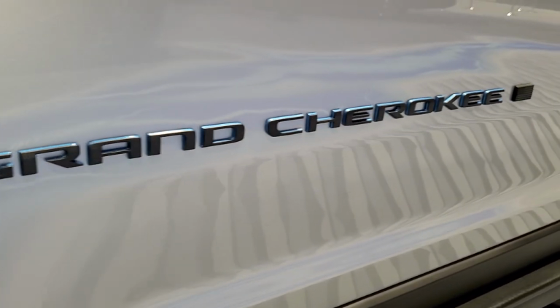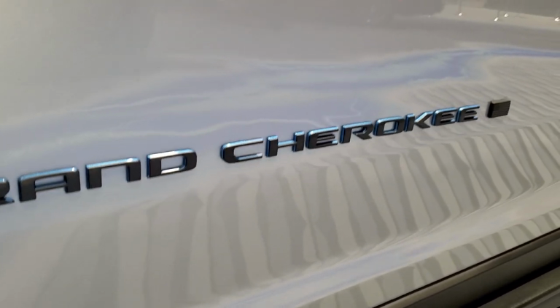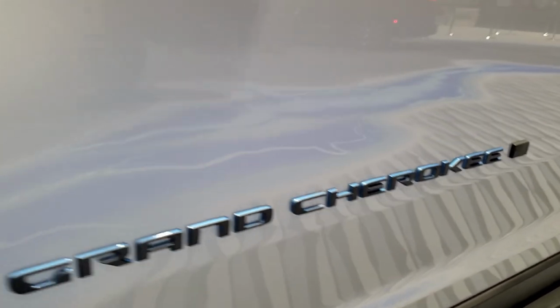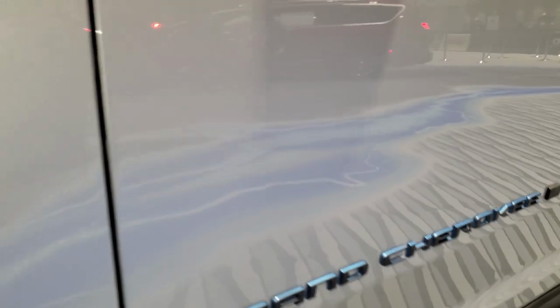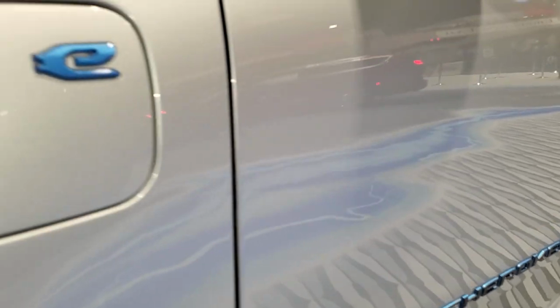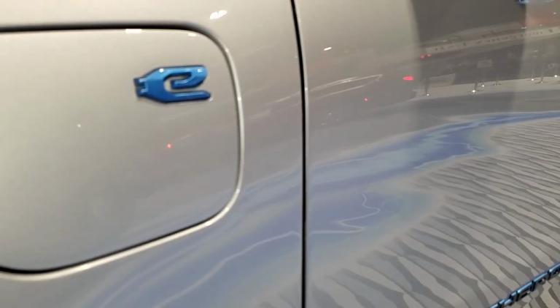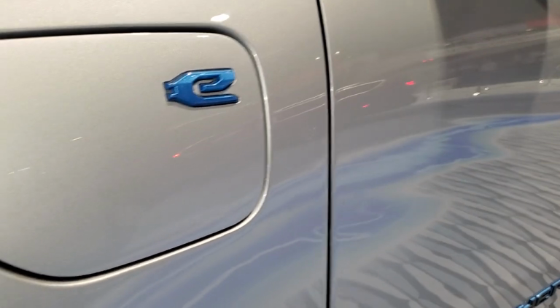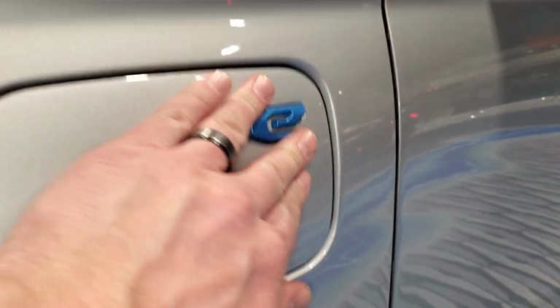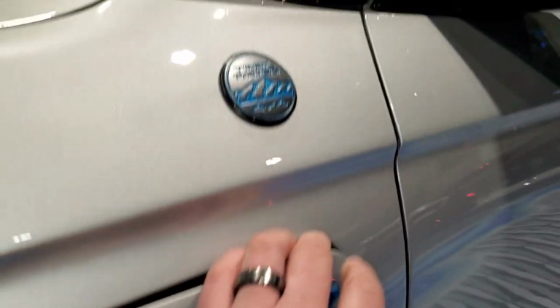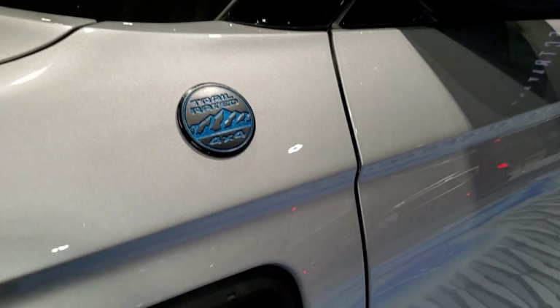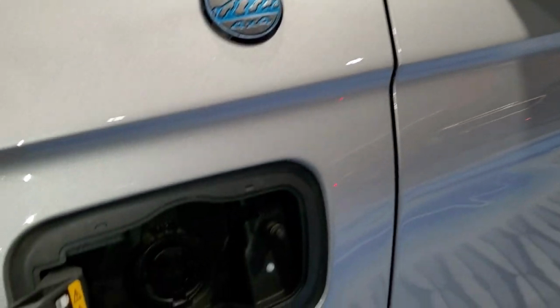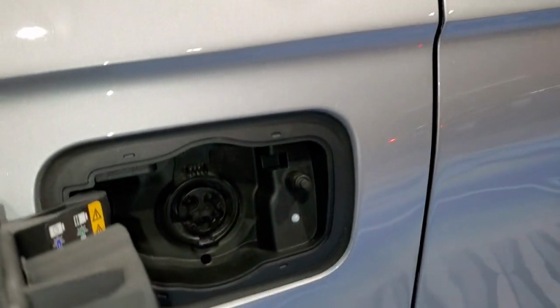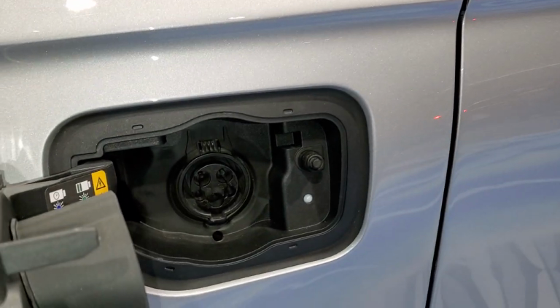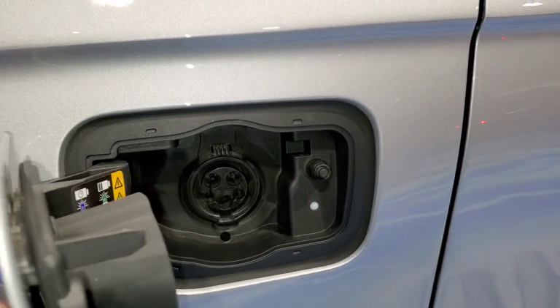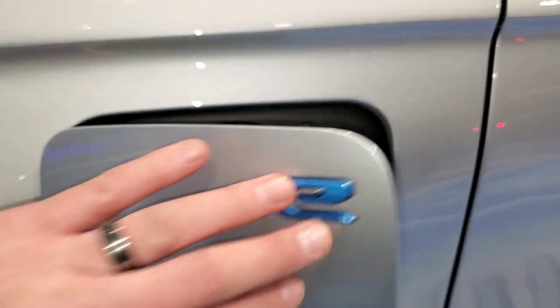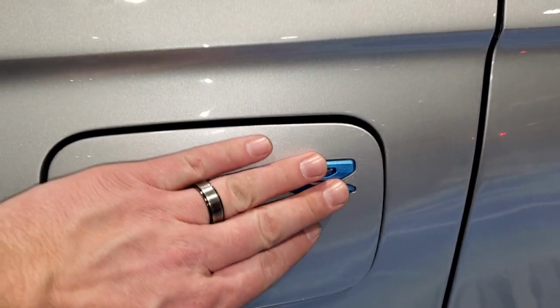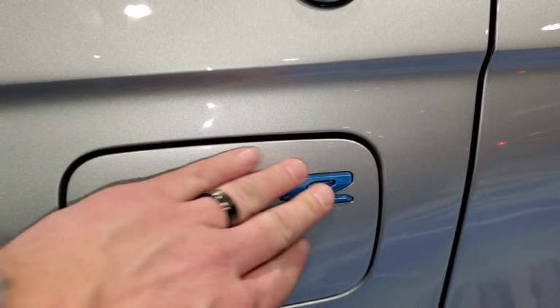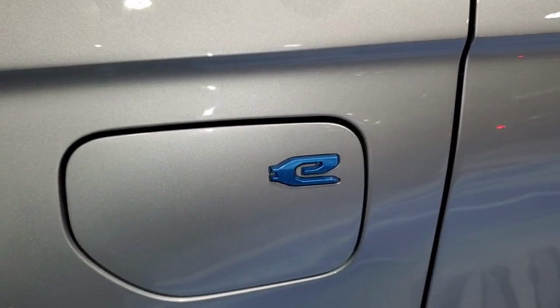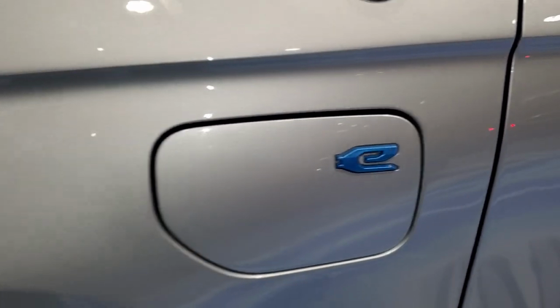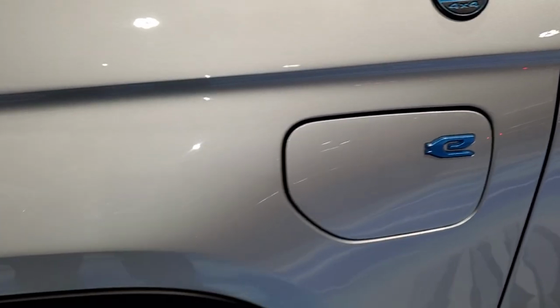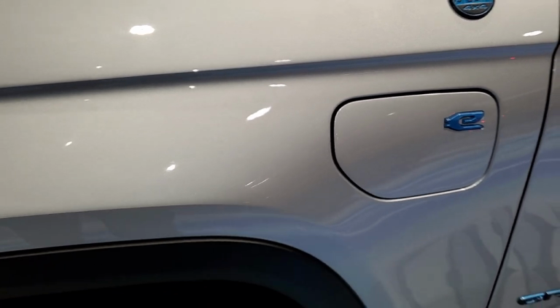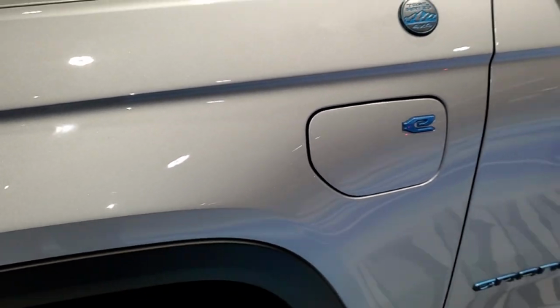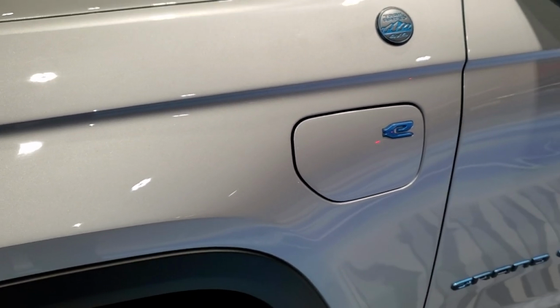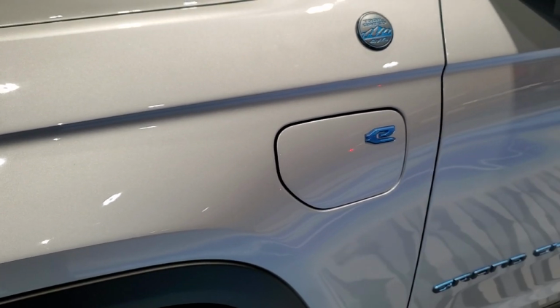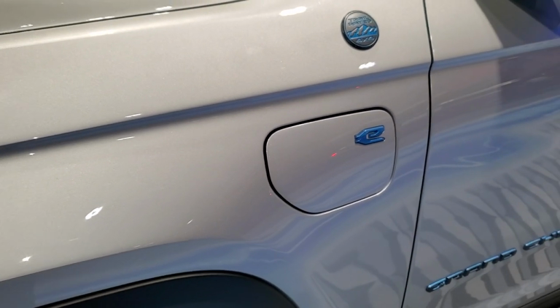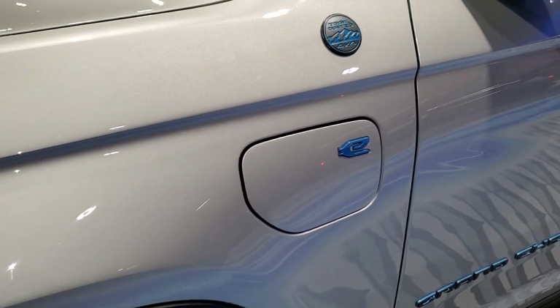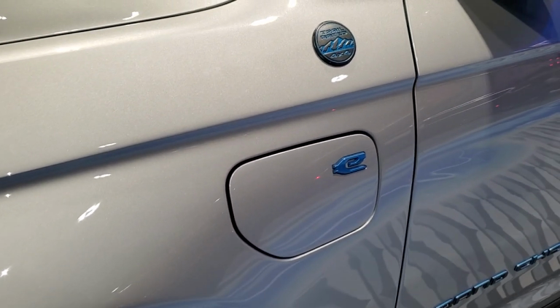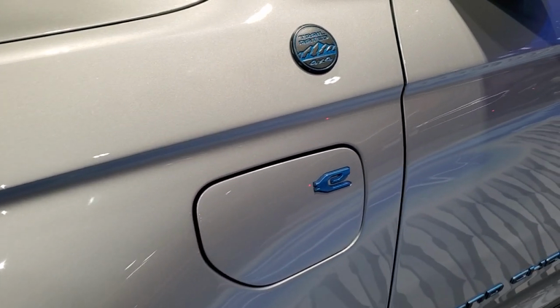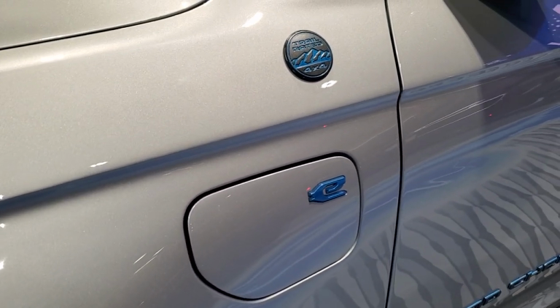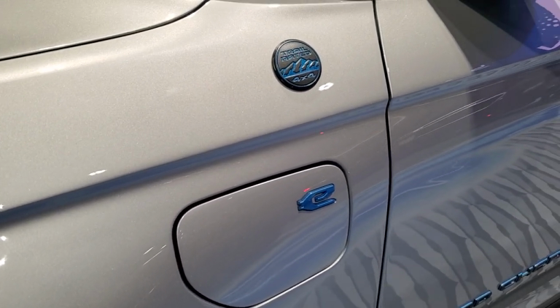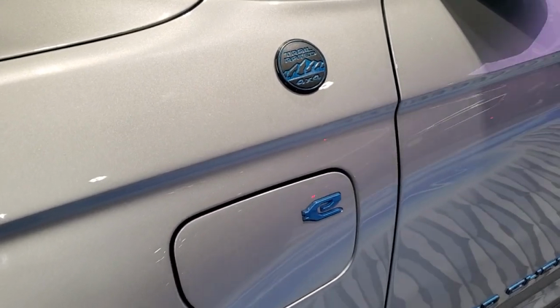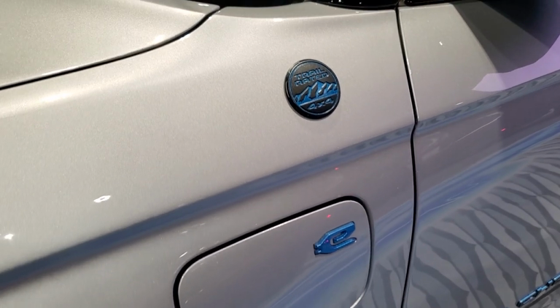You also get the Grand Cherokee outlined in blue and the American flag there. This is where you plug your hybrid in to charge it. I believe on a 240-volt it takes about two hours or so, and on a 120-volt it takes about eight hours.